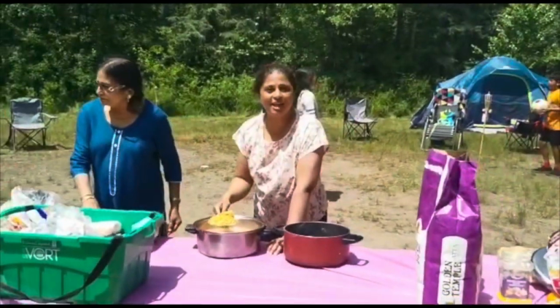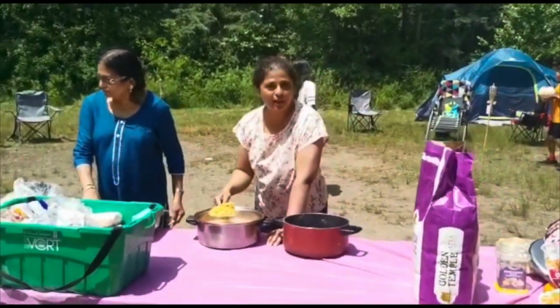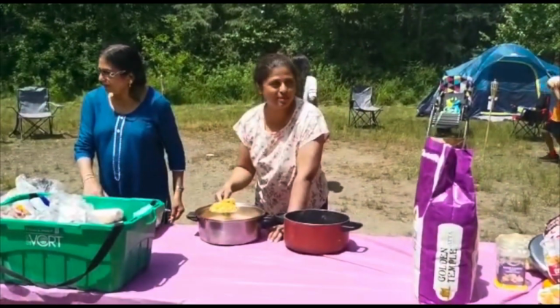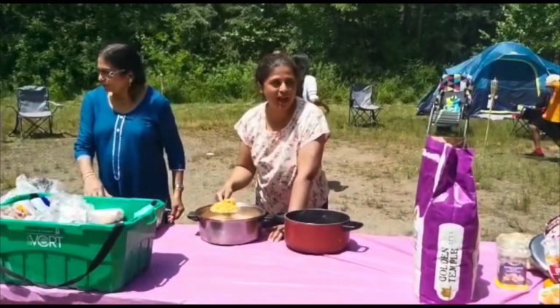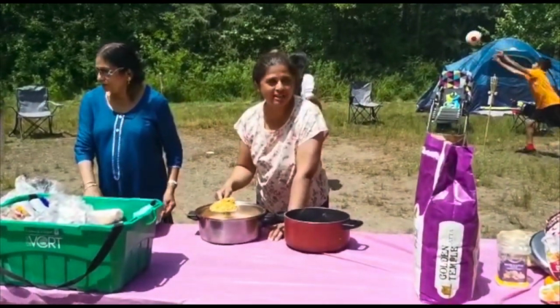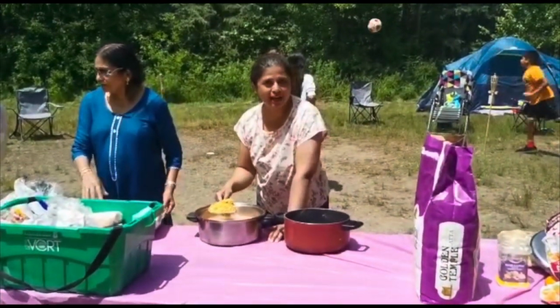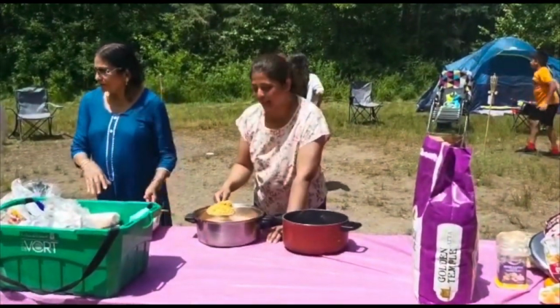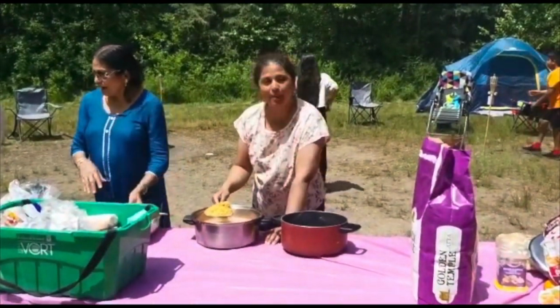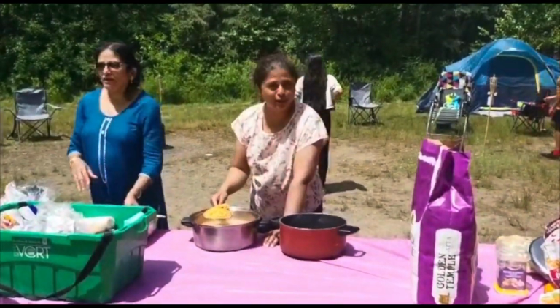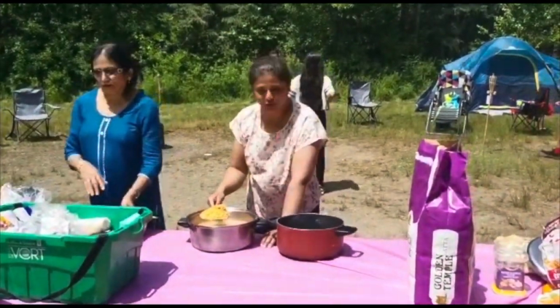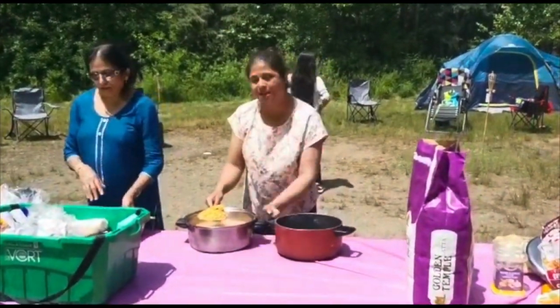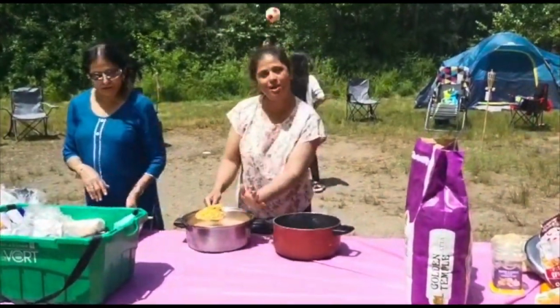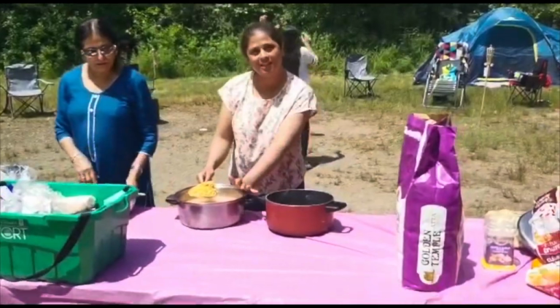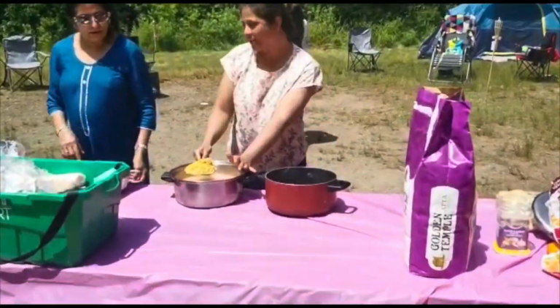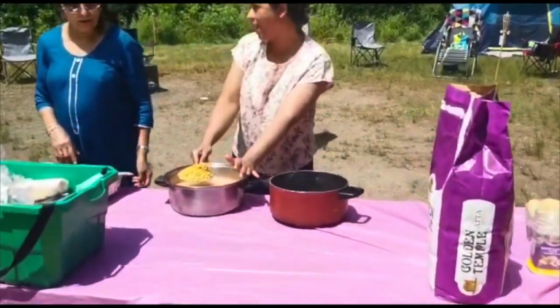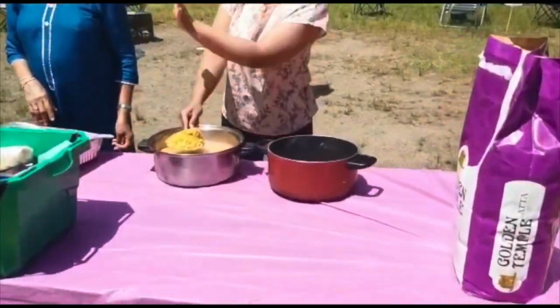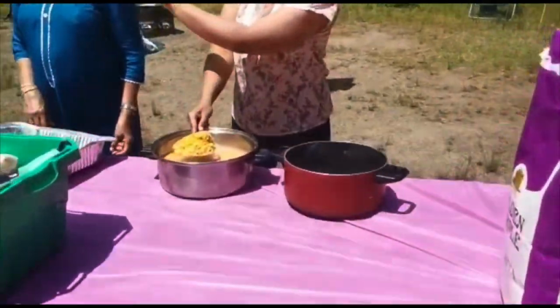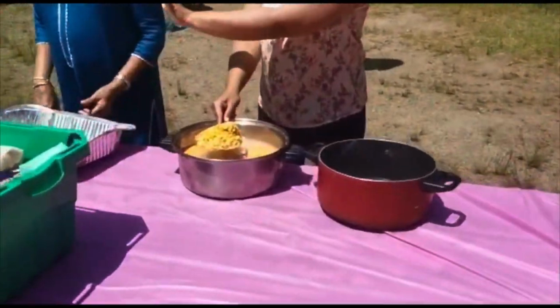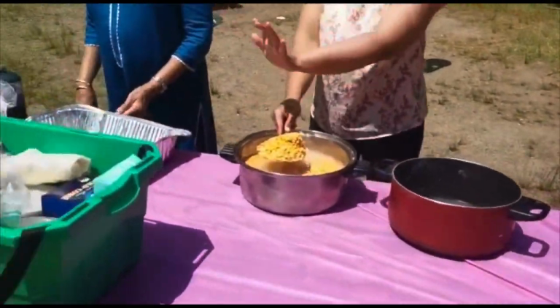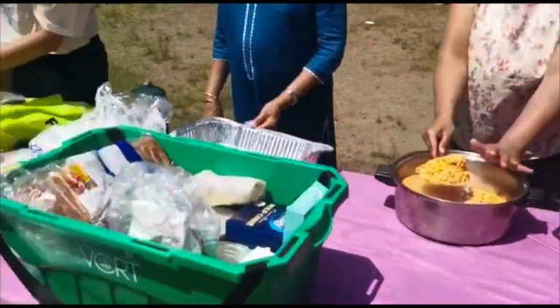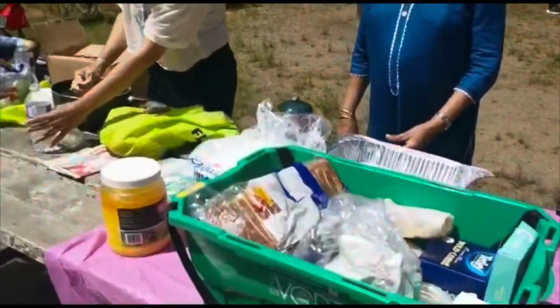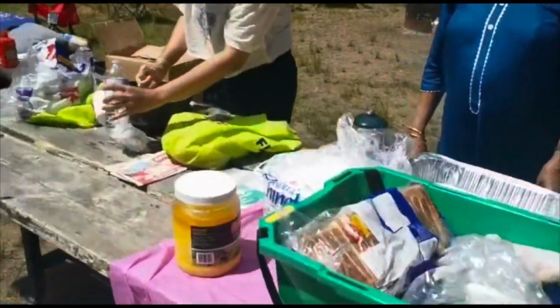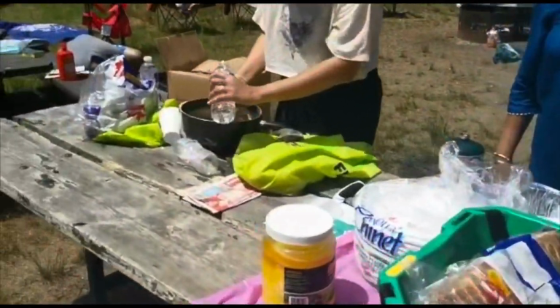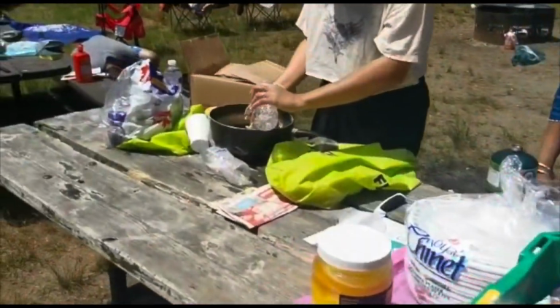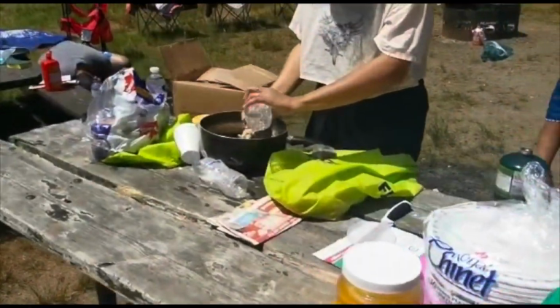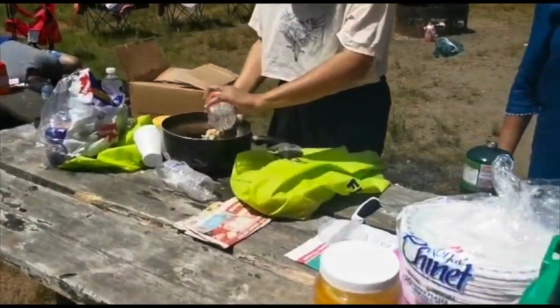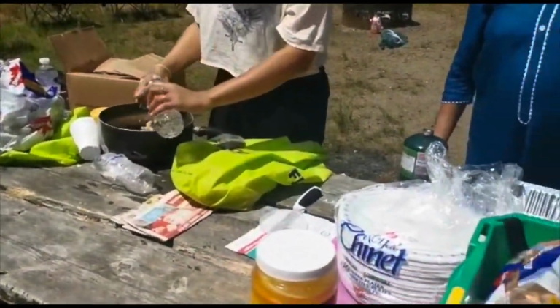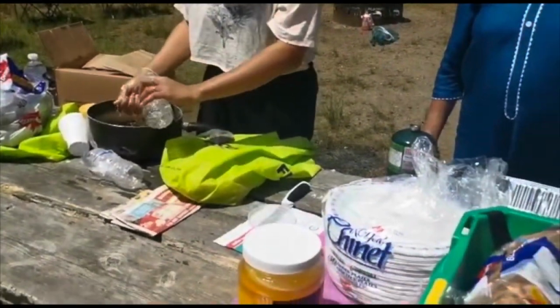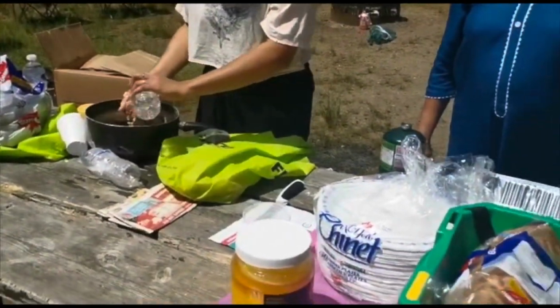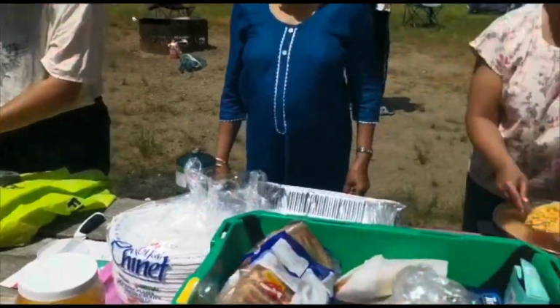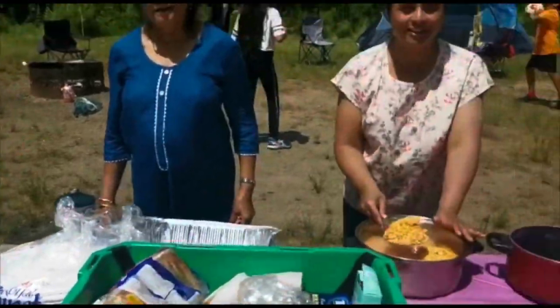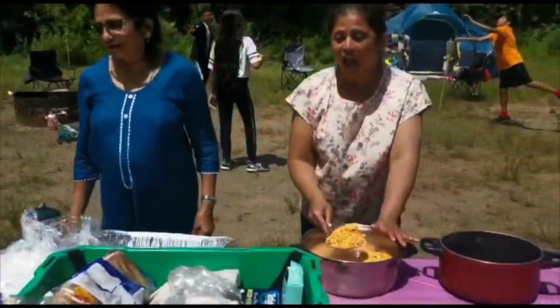Now we are preparing for our lunch. For lunch, we will be having Rajasthani cuisine. Since we are all Rajasthani, we will be making dal, bati, and churma.